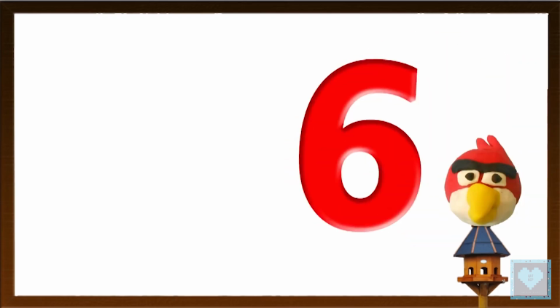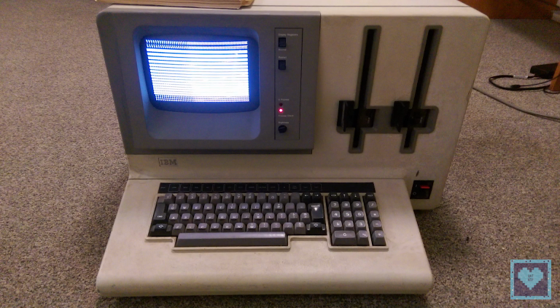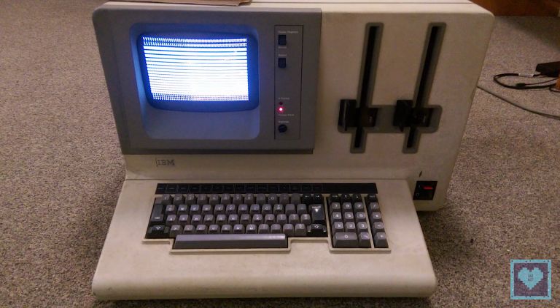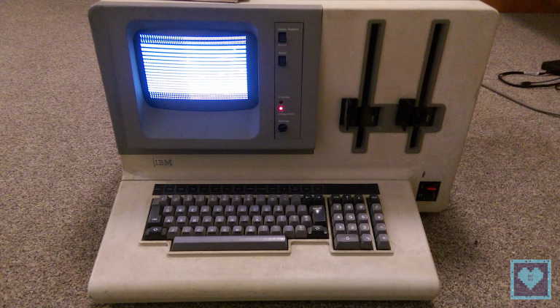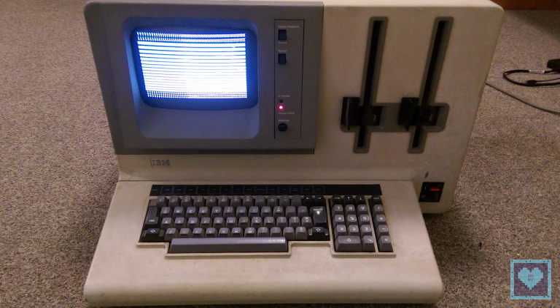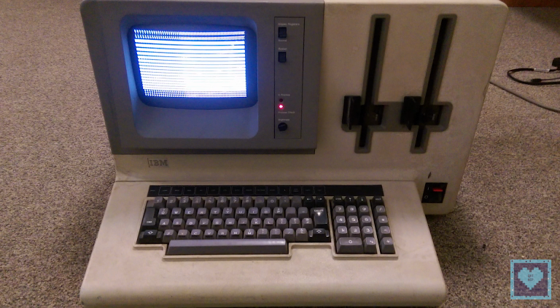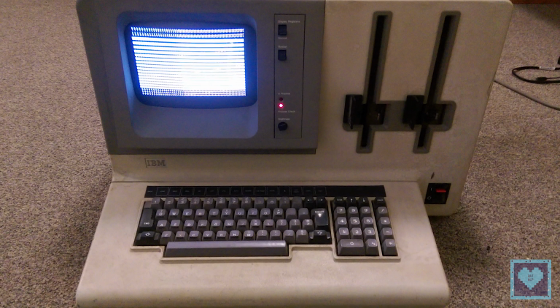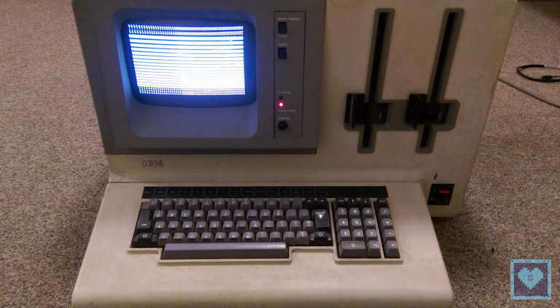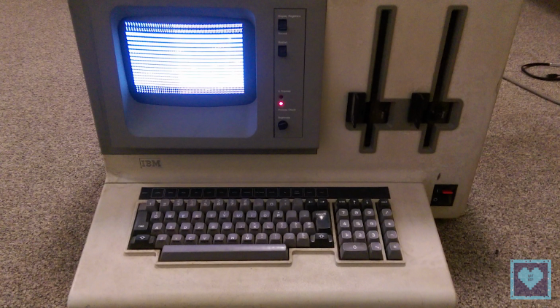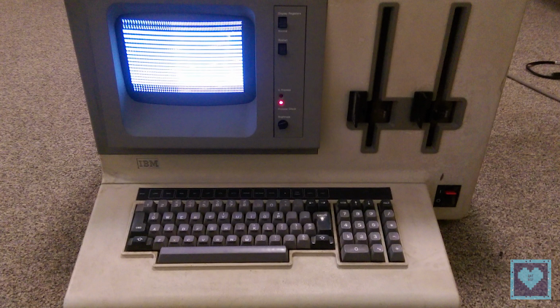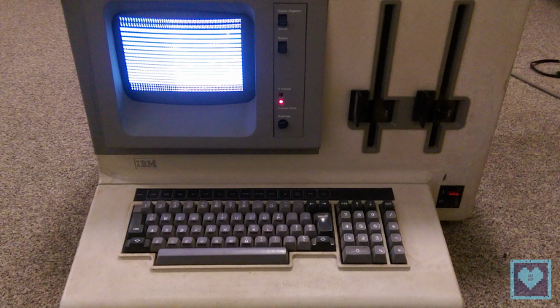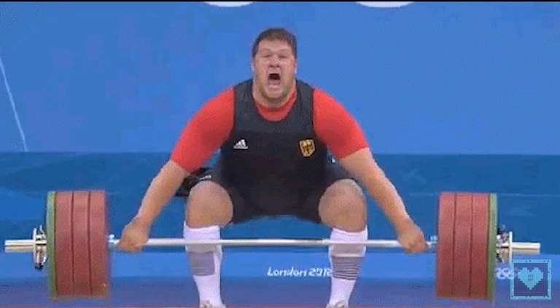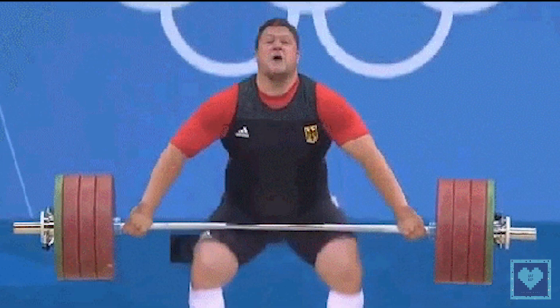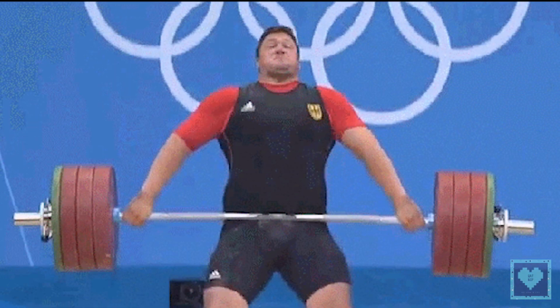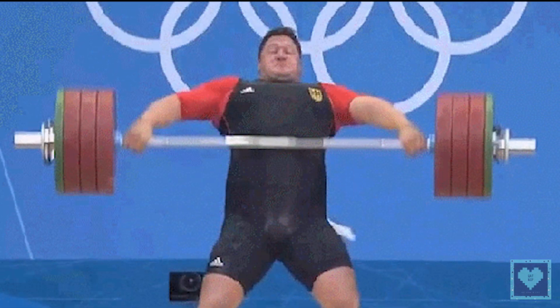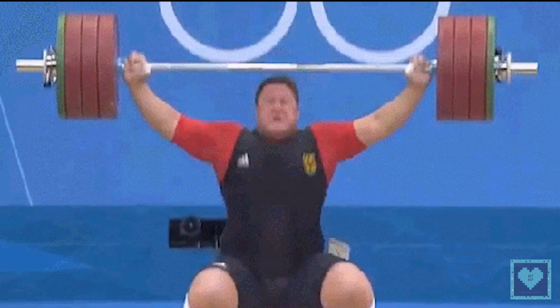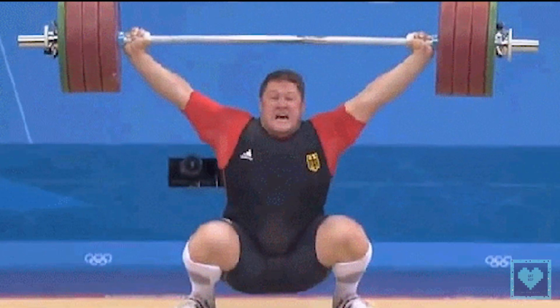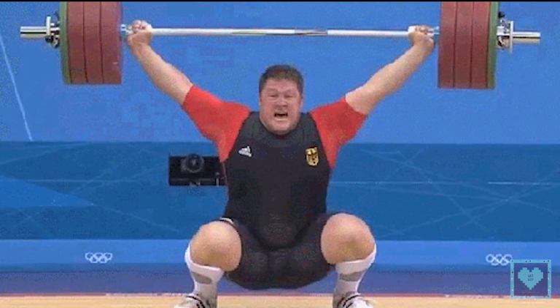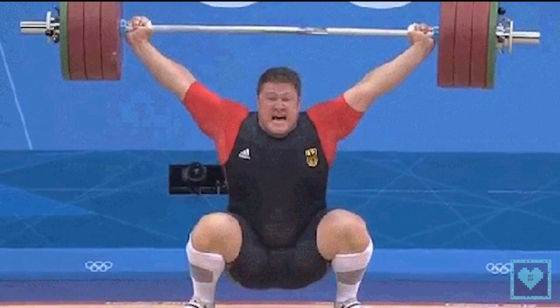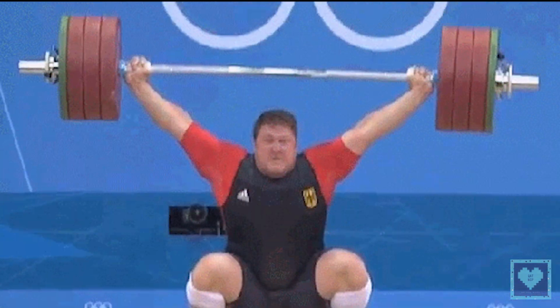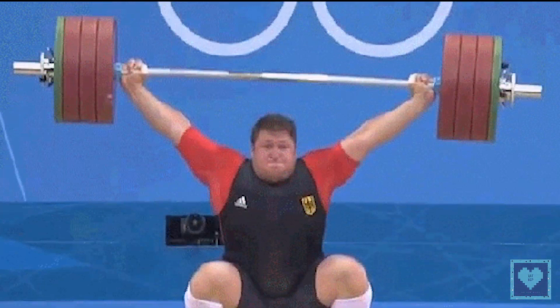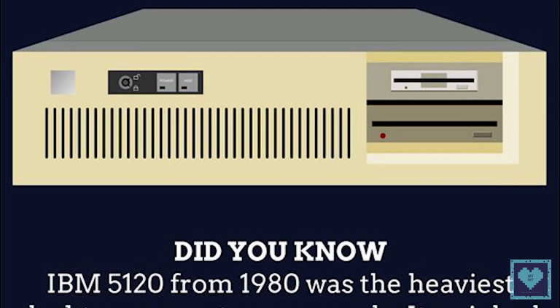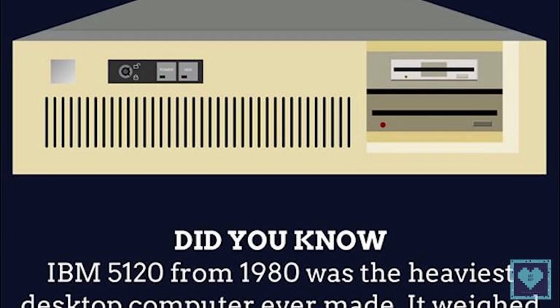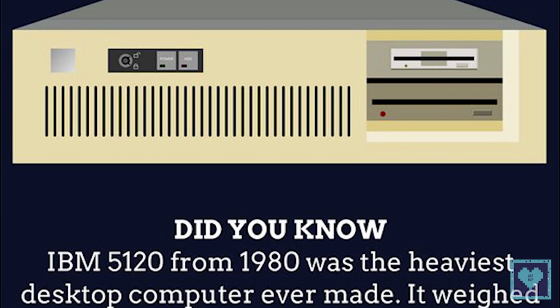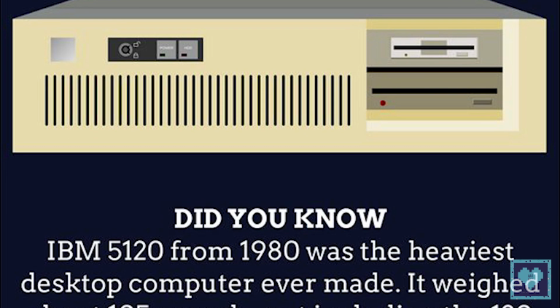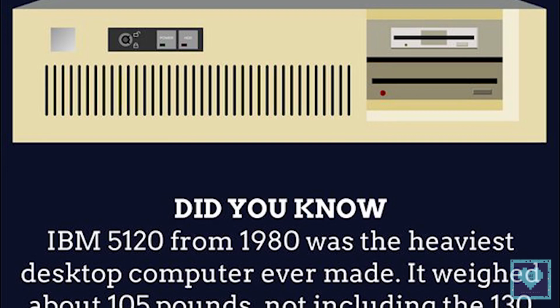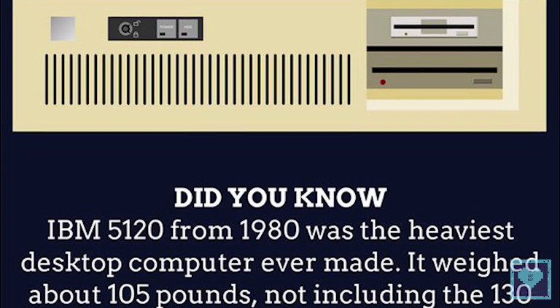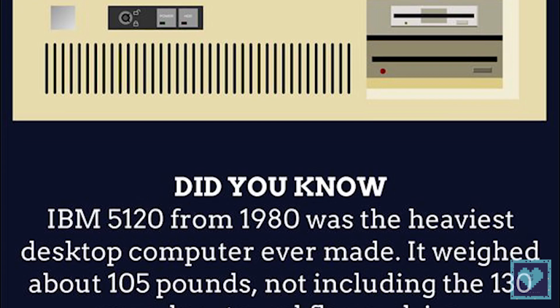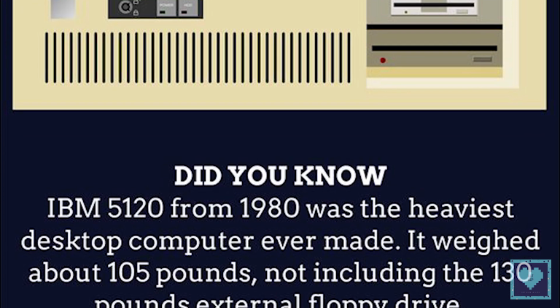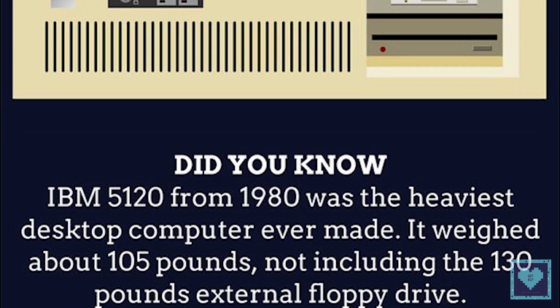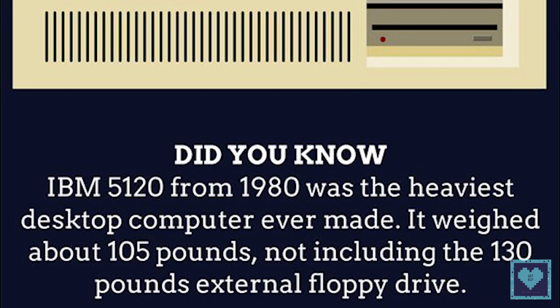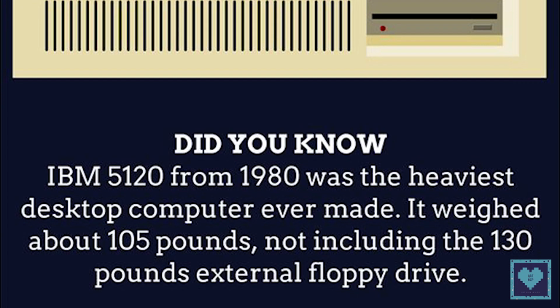Ninth, the IBM 5120 from 1980 was the heaviest desktop computer ever made. It weighed about 105 pounds — more than 55 kilograms — not including the 130-pound external floppy drive, which was more than 65 kilograms.